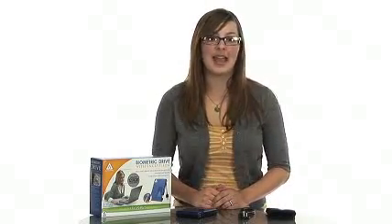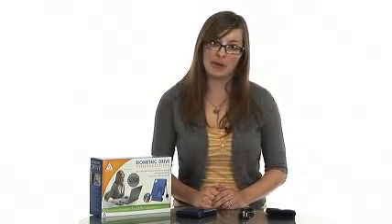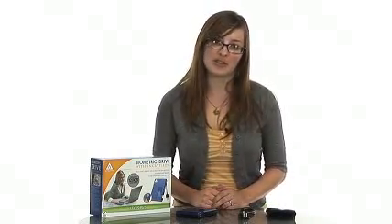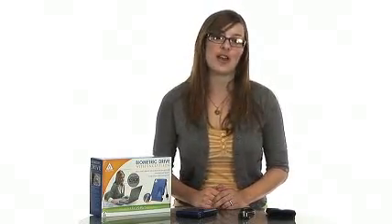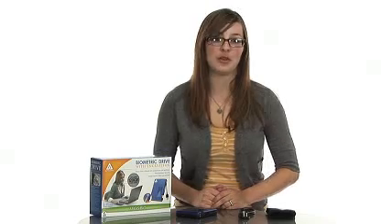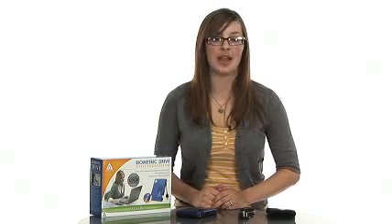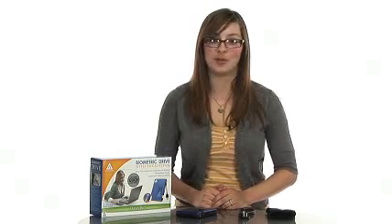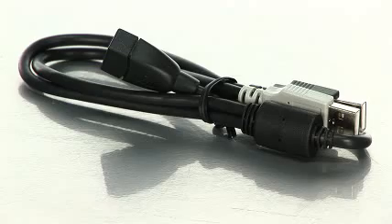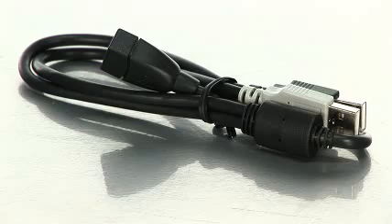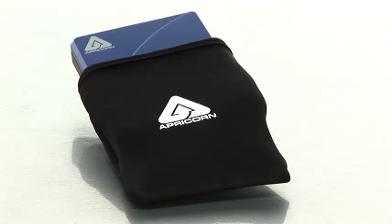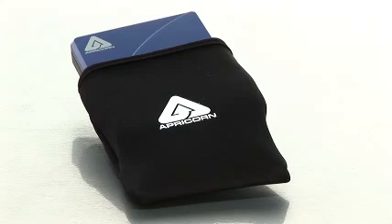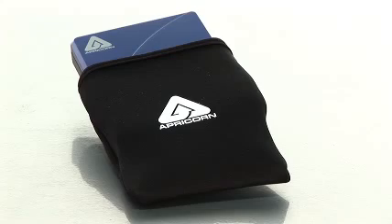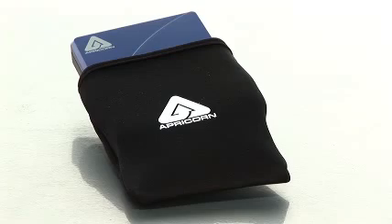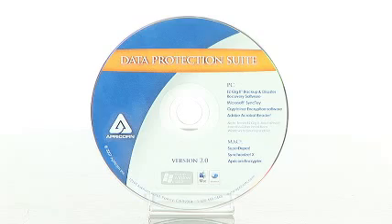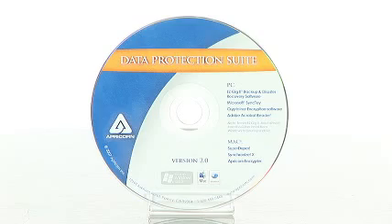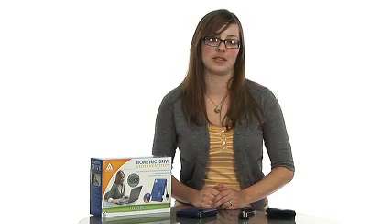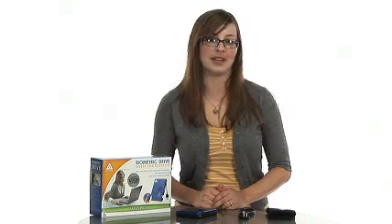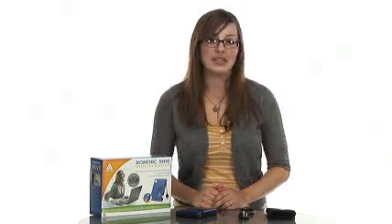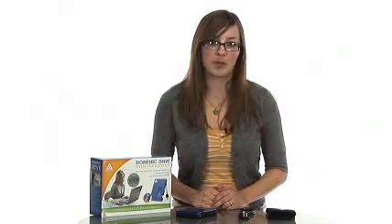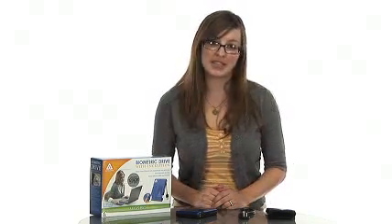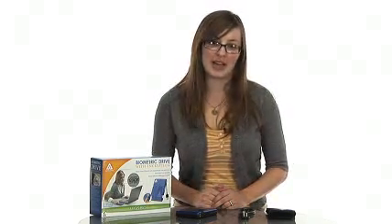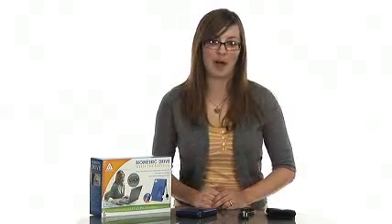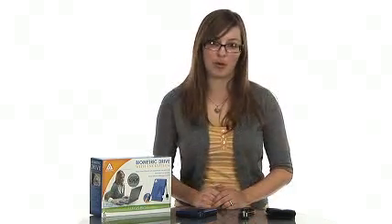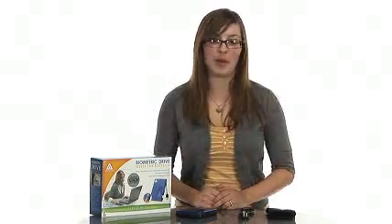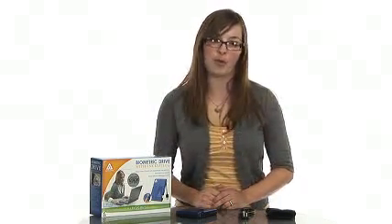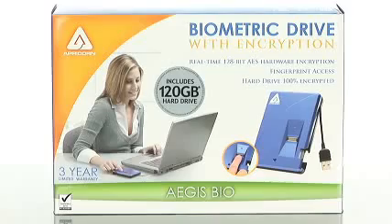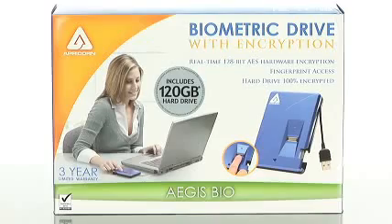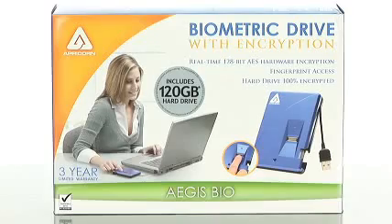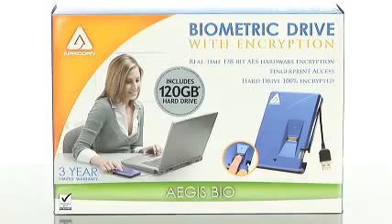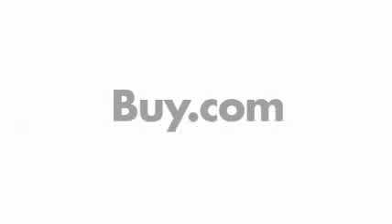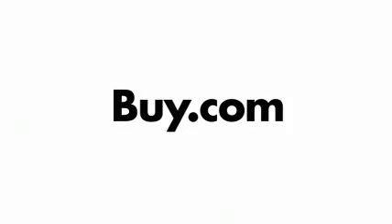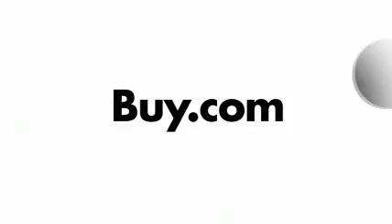When you purchase this hard drive you also get a USB Y cable, a travel pouch, software CD, and a quick start guide. So start protecting your data with Apricorn's Bio Portable Hard Drive here at Buy.com.